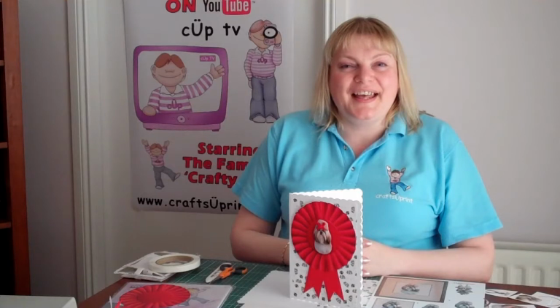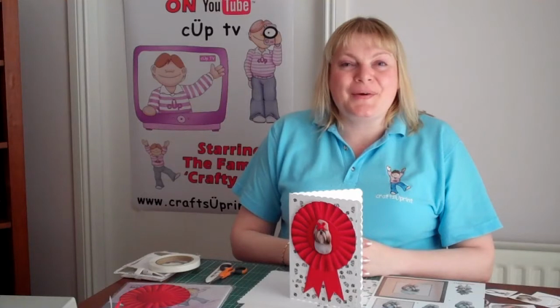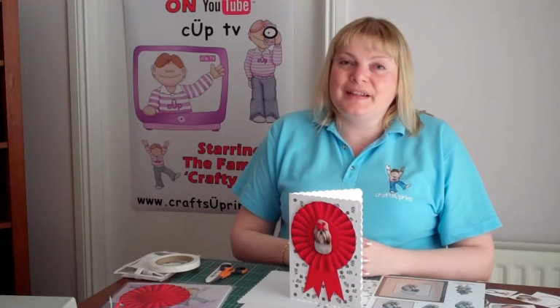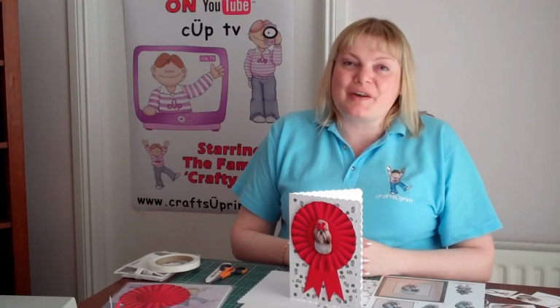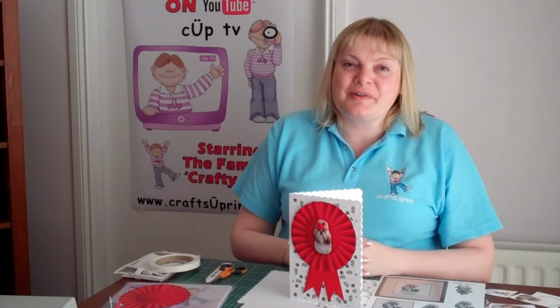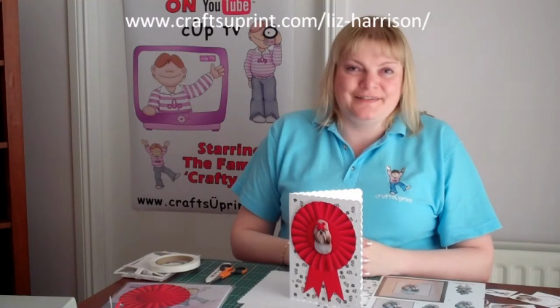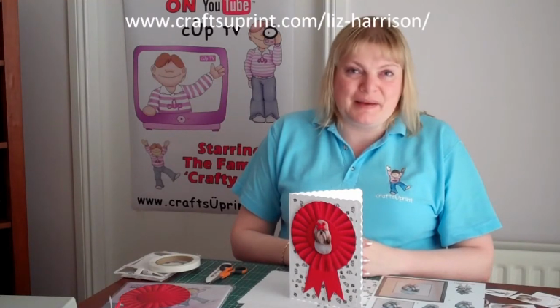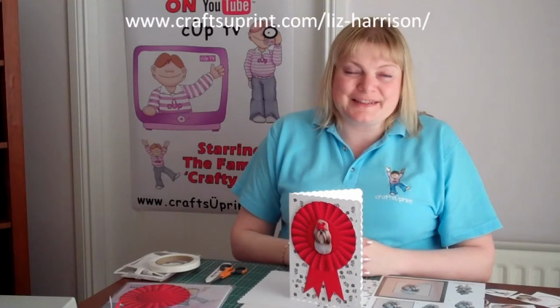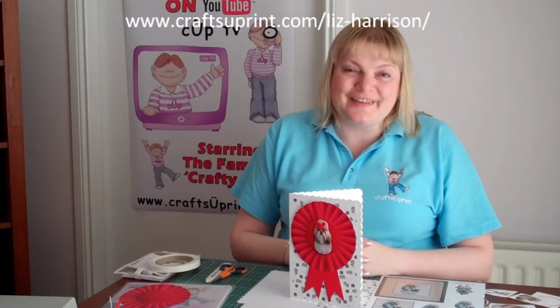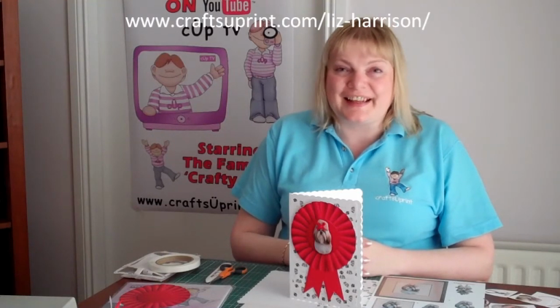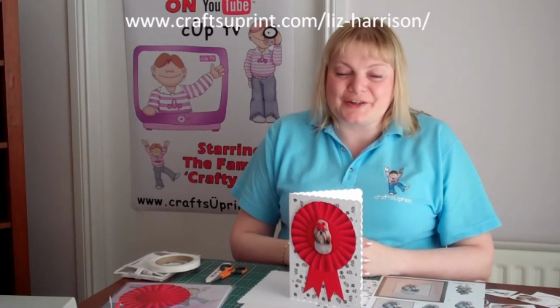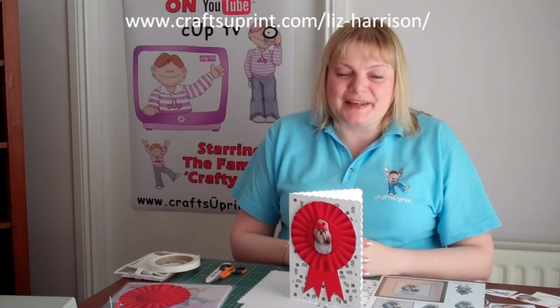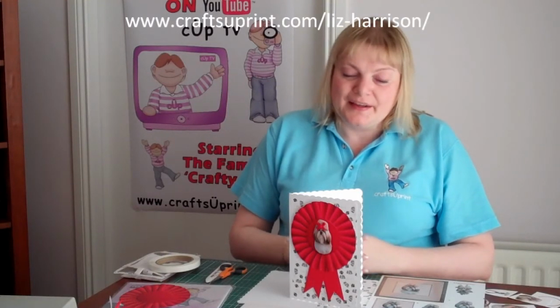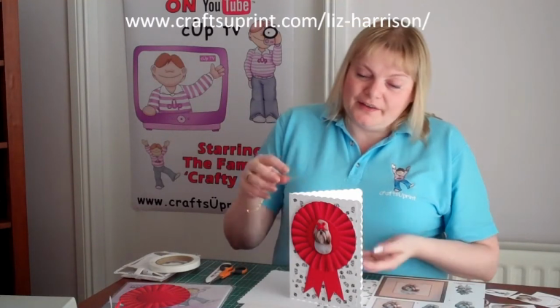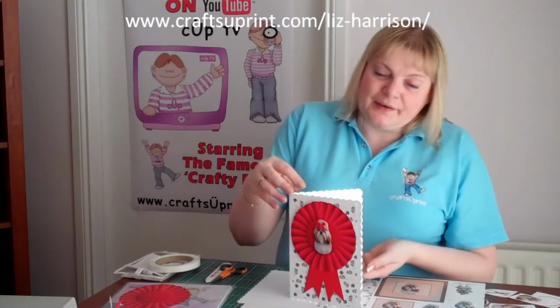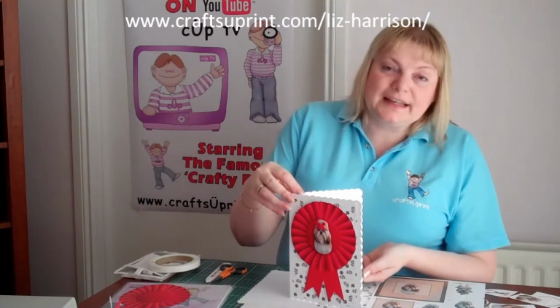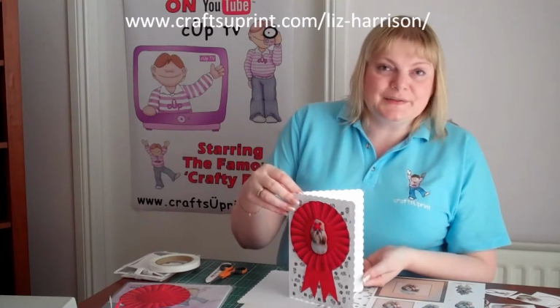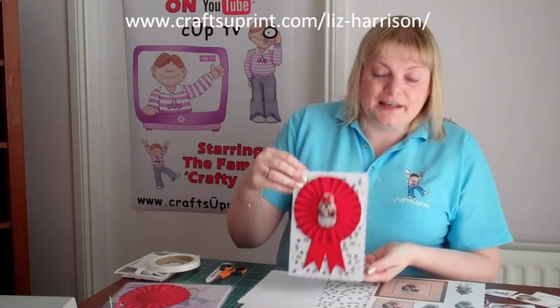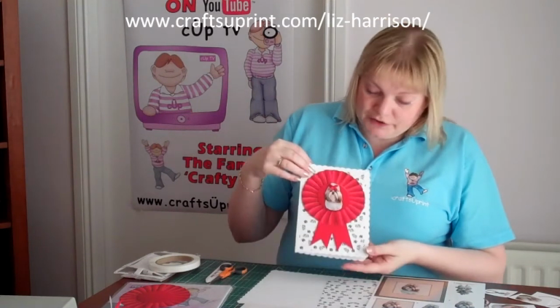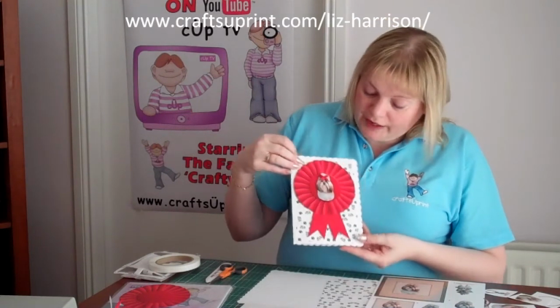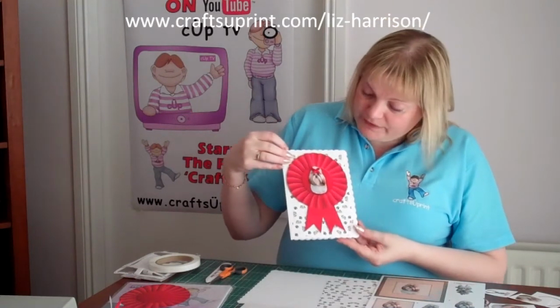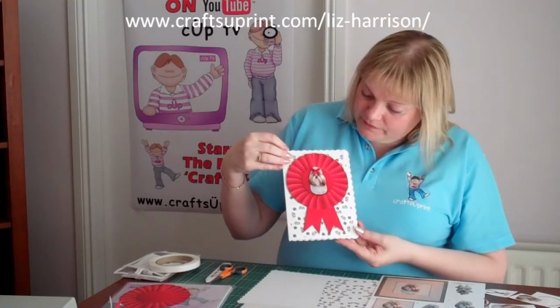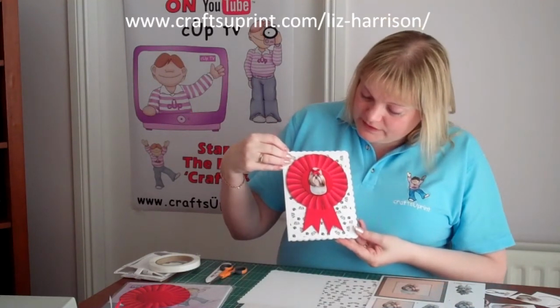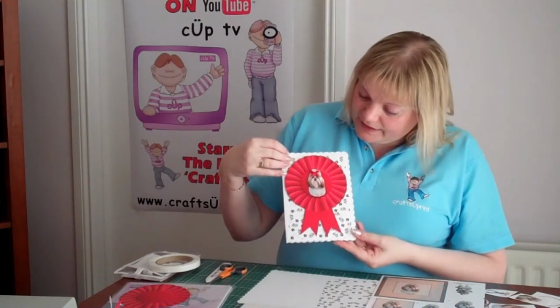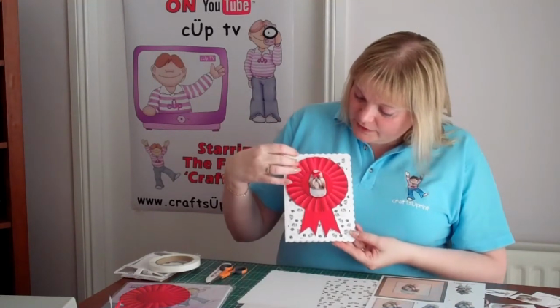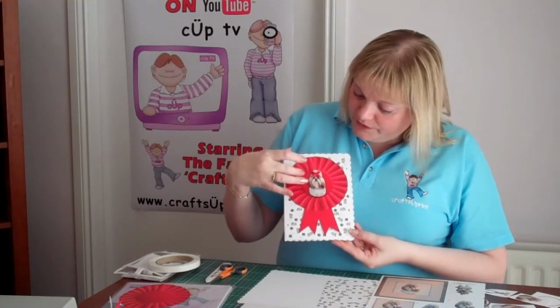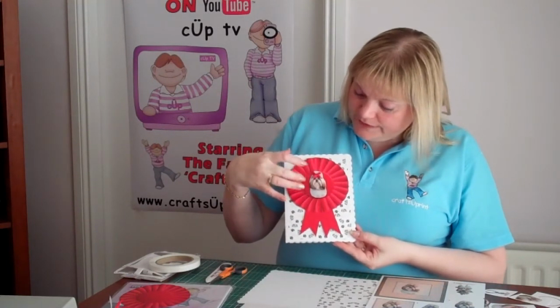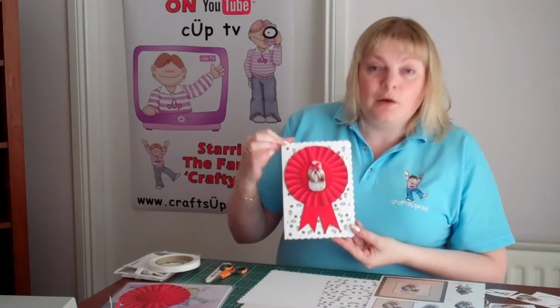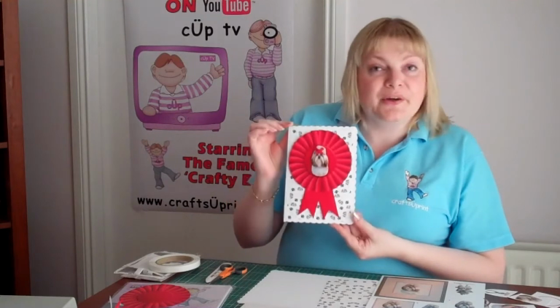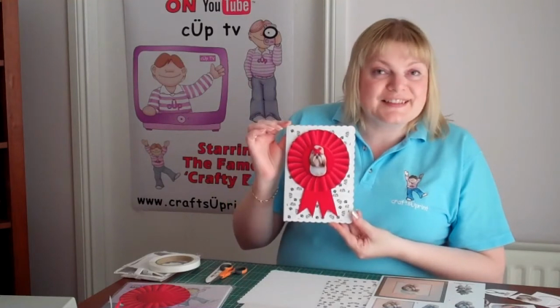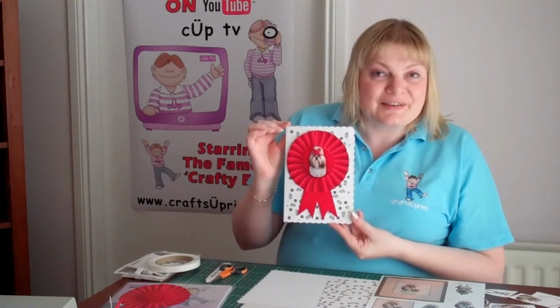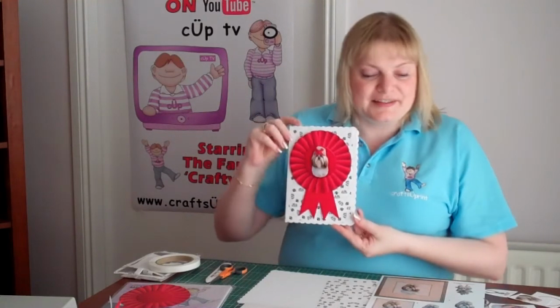Hello, welcome to Craftsview Print TV. My name is Liz Harris and thanks for joining me. What I'd like to do today is show you how I've made this lovely rosette card with a cute little puppy dog in the centre of it.